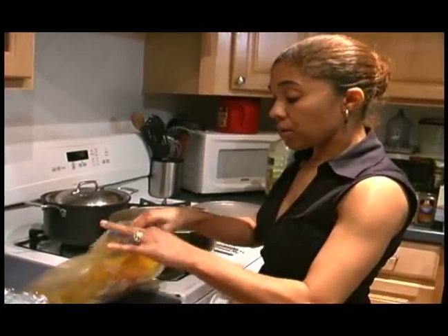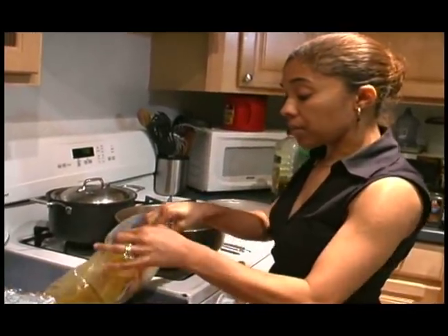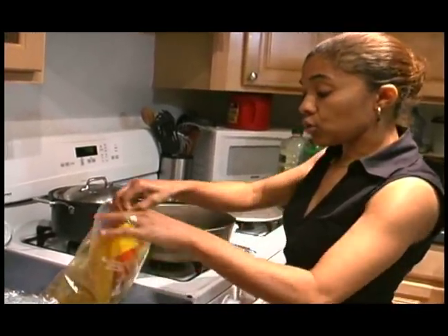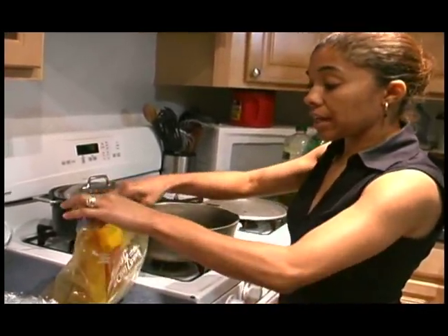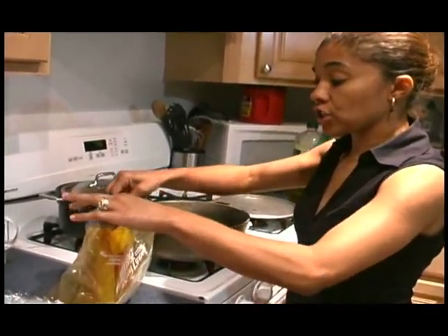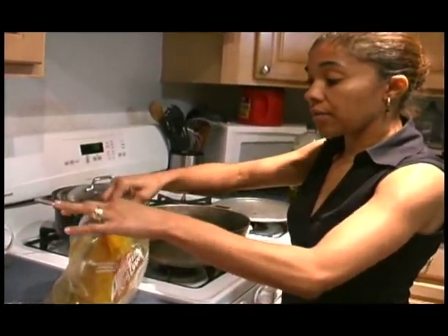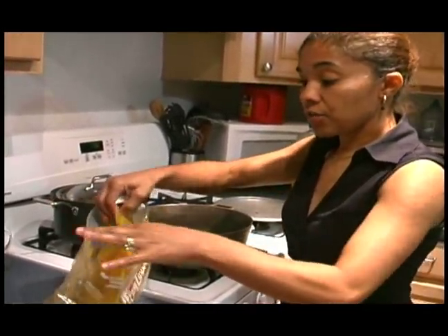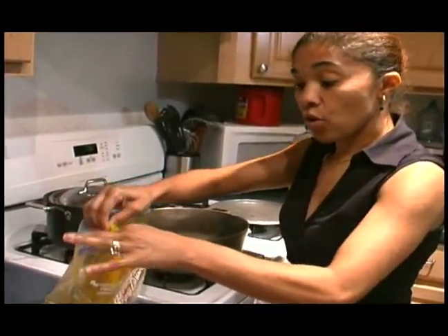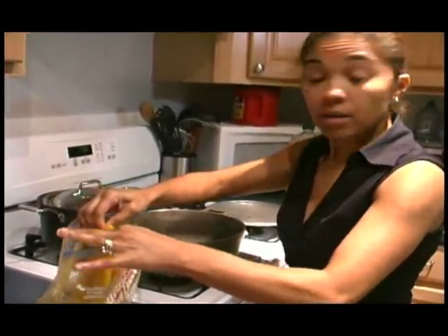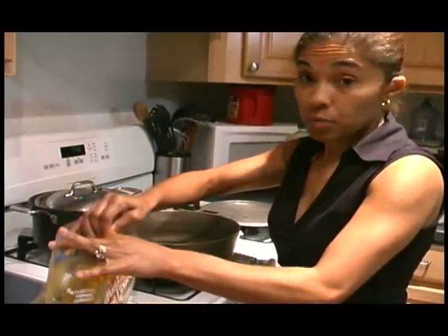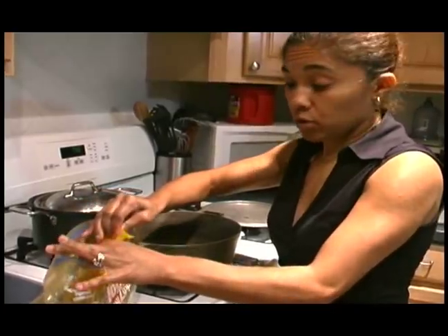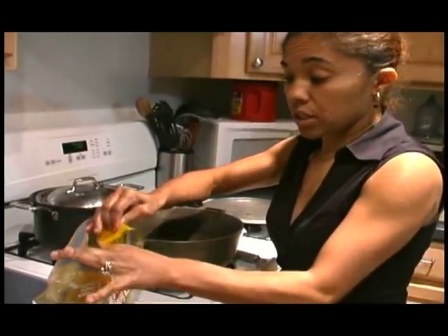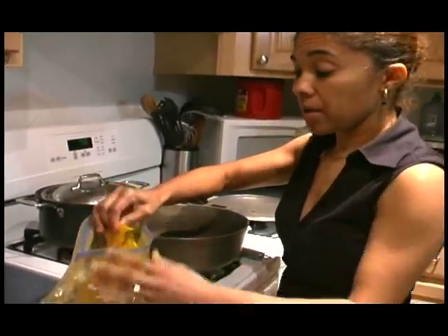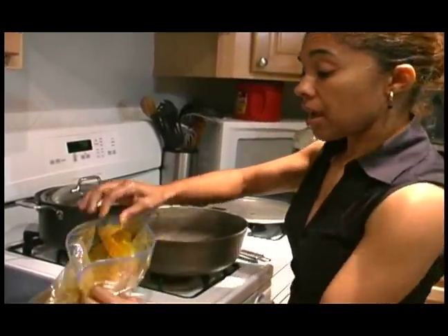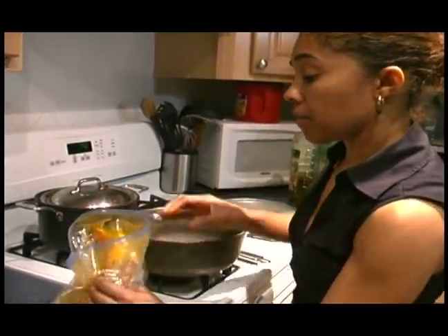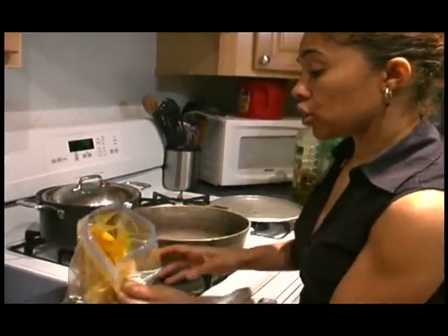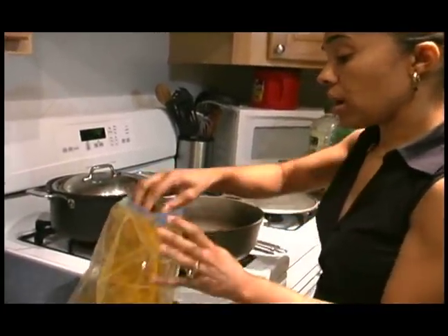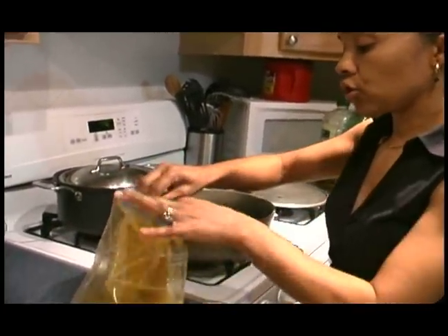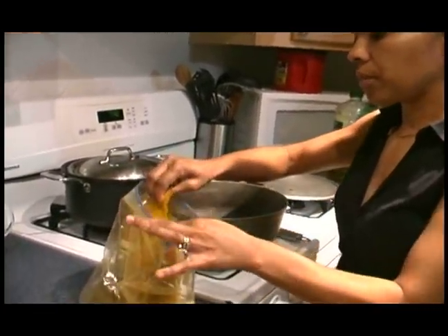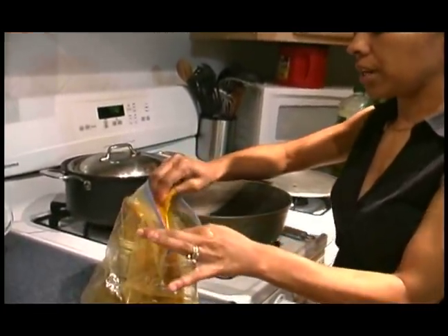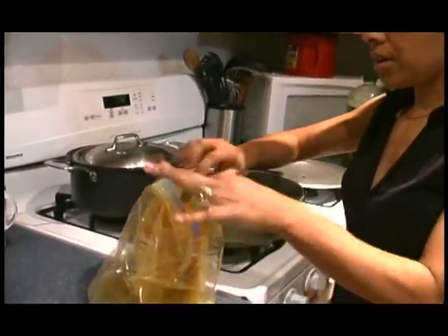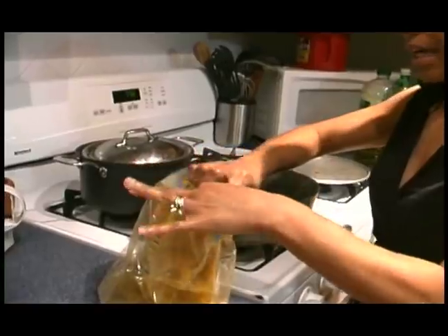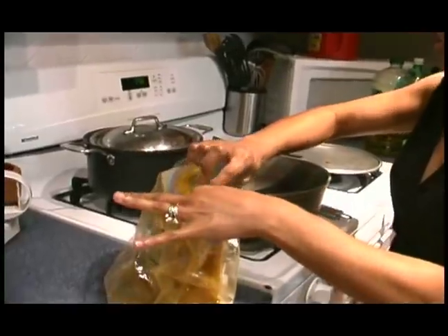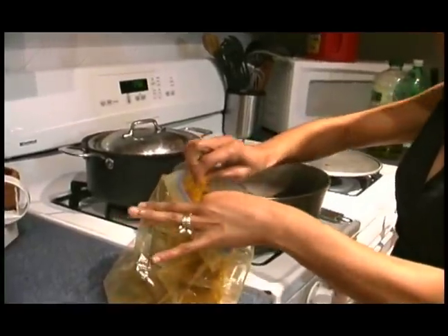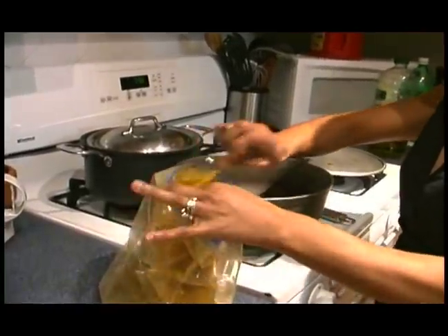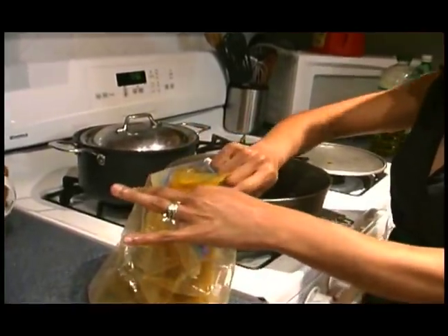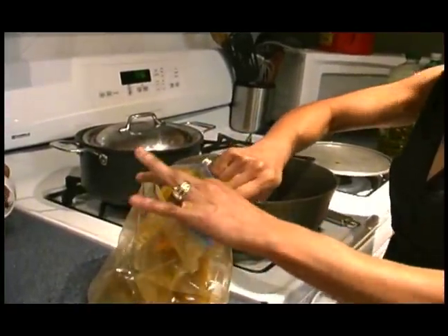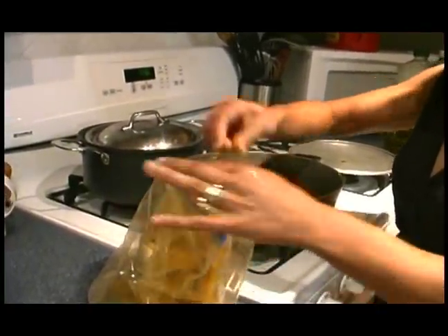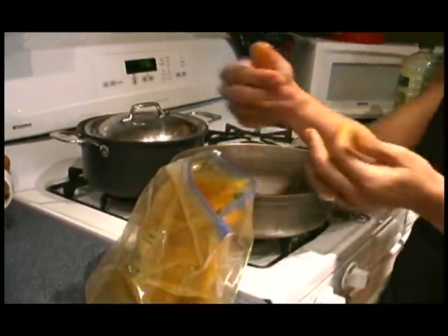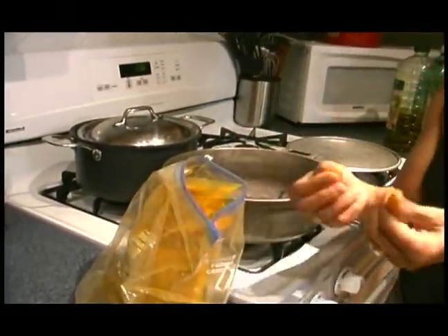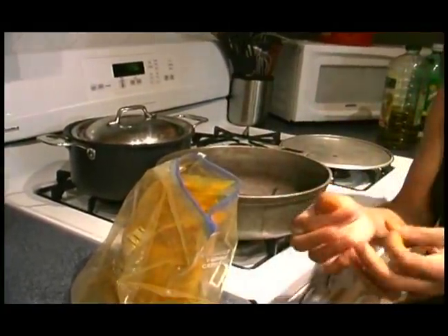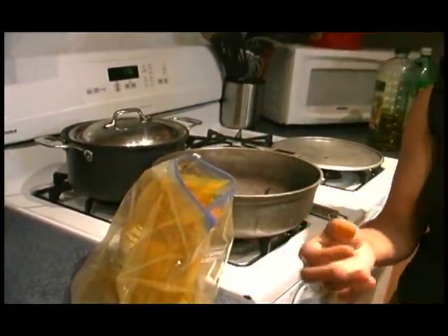I'm going to do it like I just arrived from work, which people do all the time. I'm going to show you how much curry I'm going to put in here. Like I said, this curry is very orangey — it has a lot of color to it.